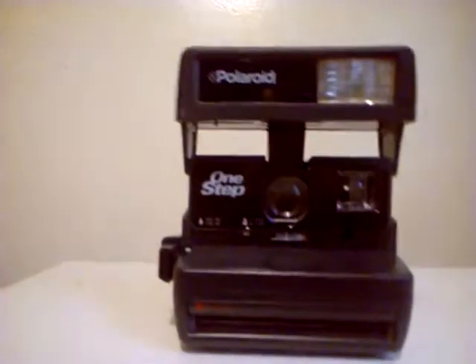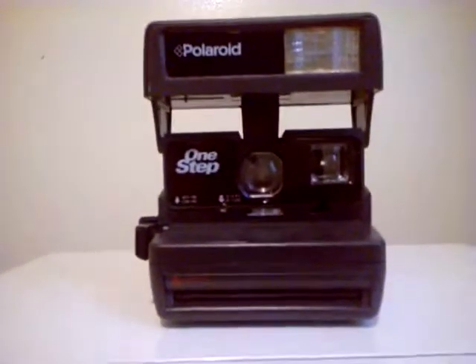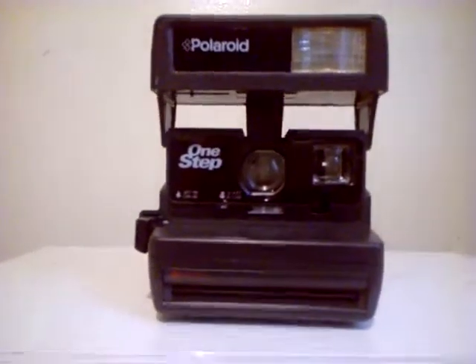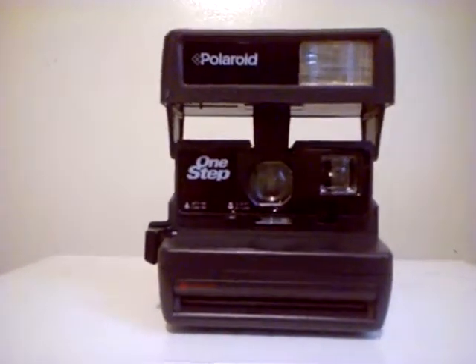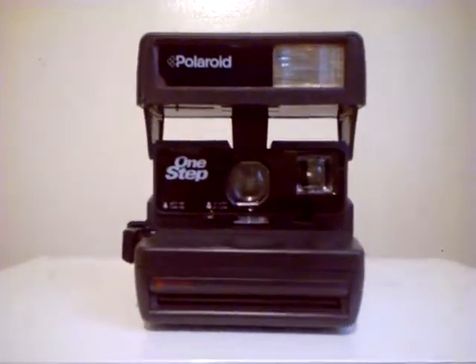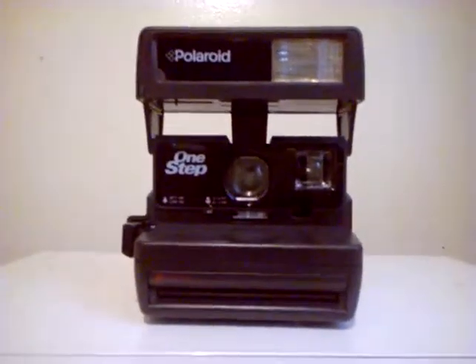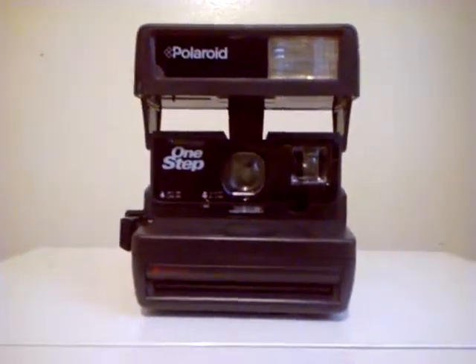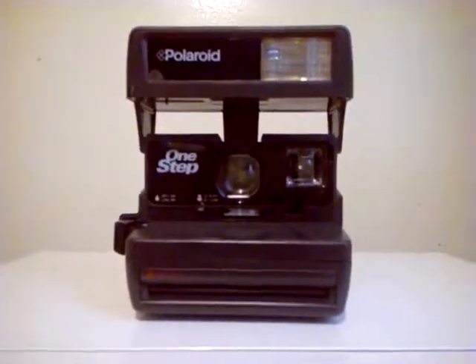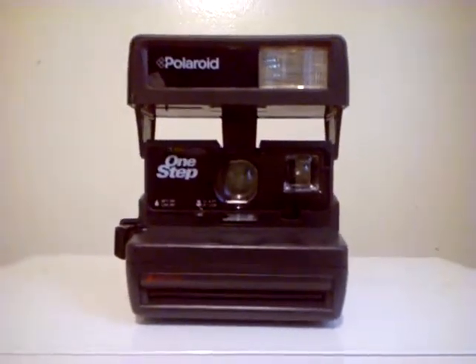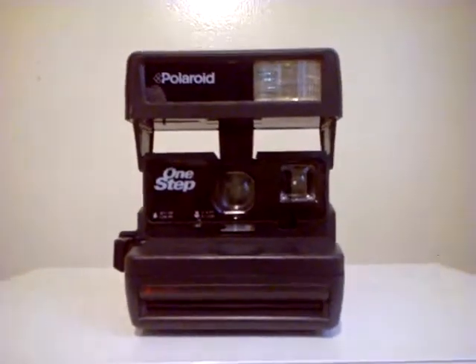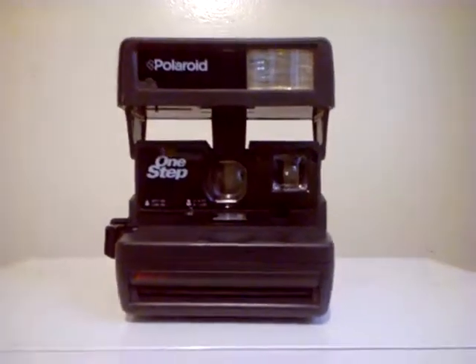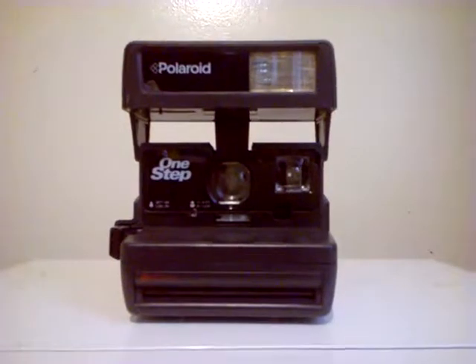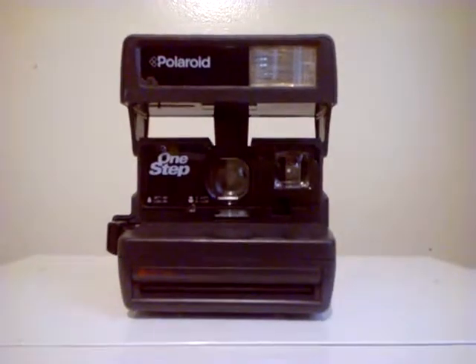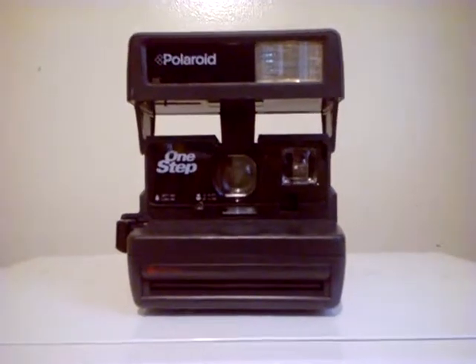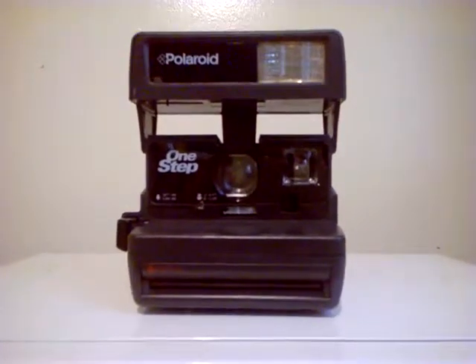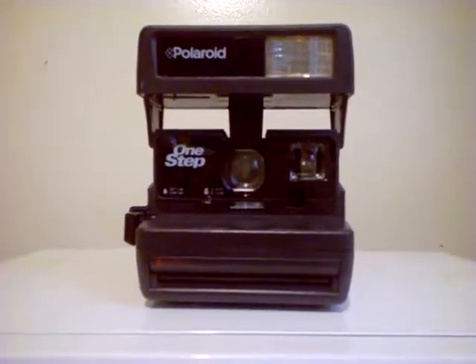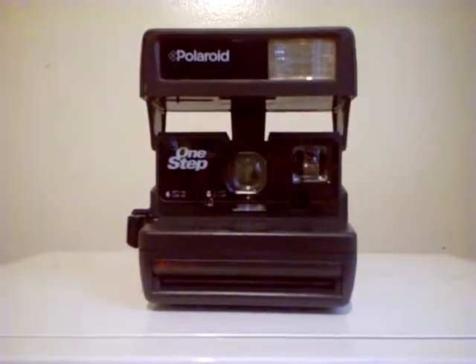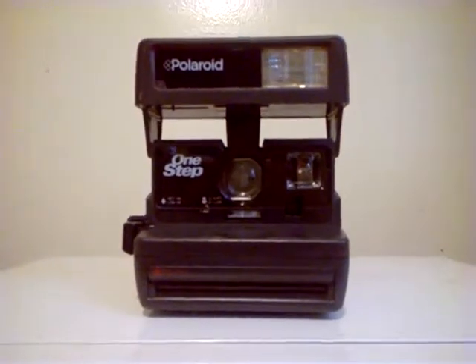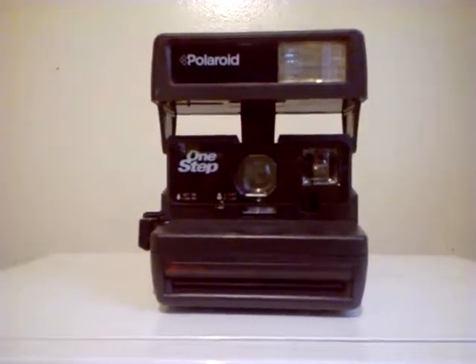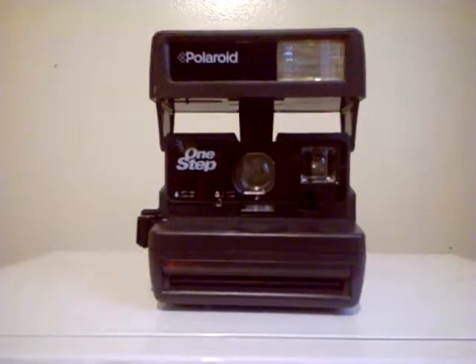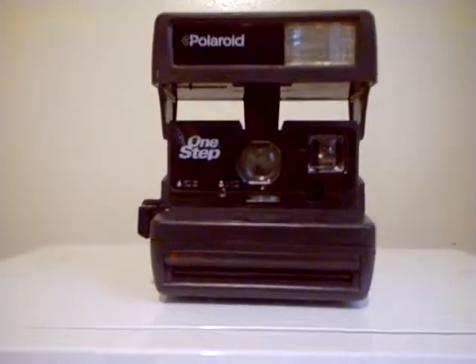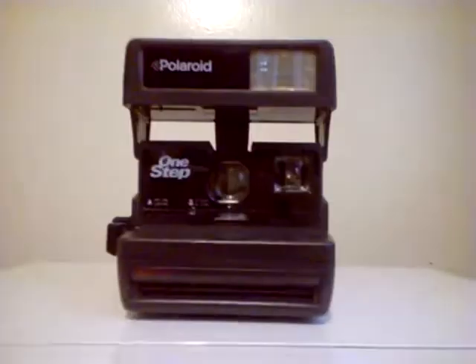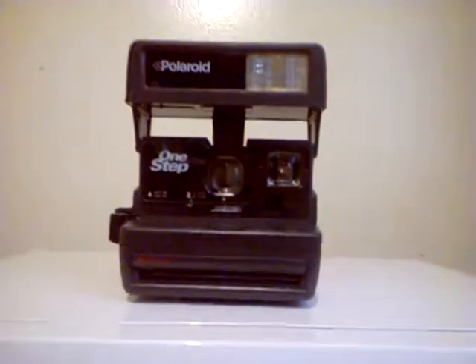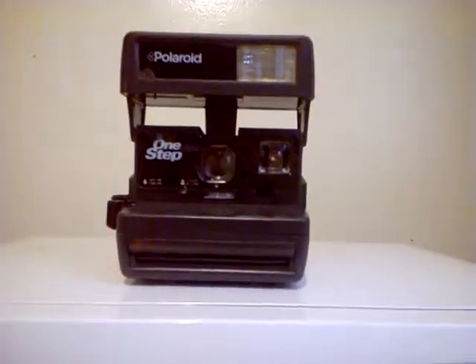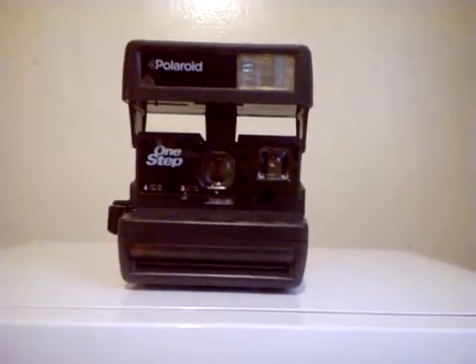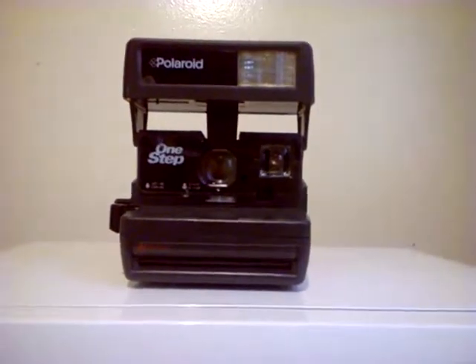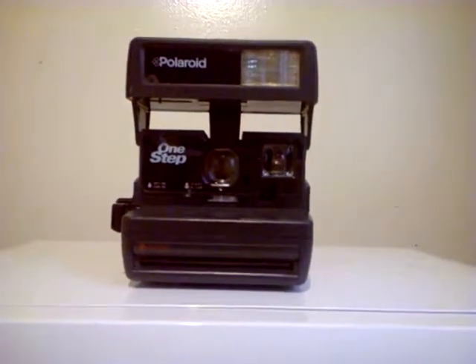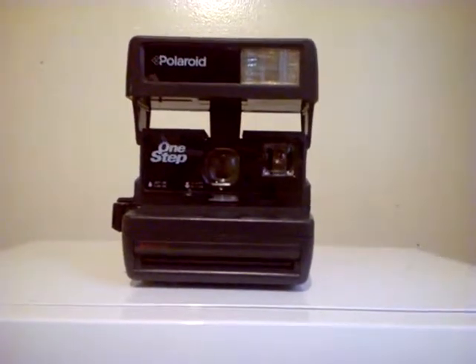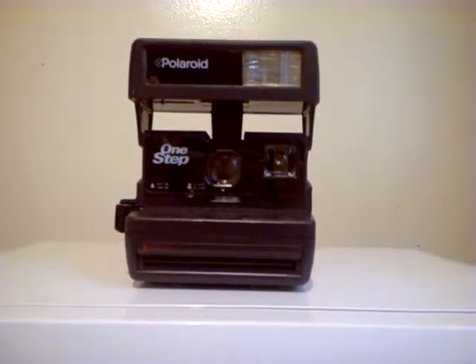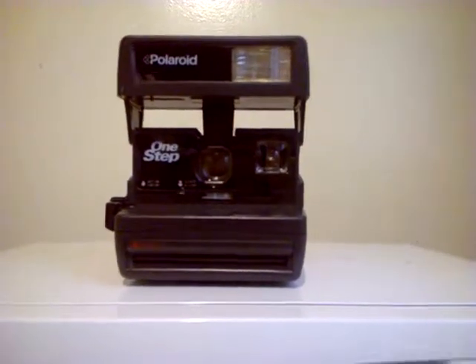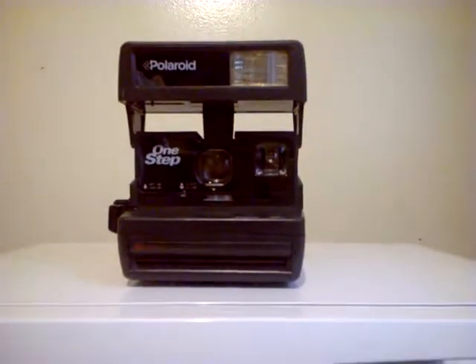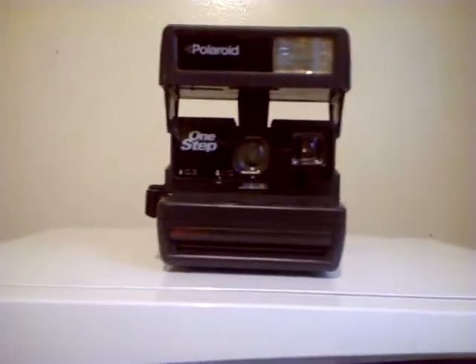This is the Polaroid One Step 600 instant film camera. Note that this is not an autofocus model — it's a manual focus camera.